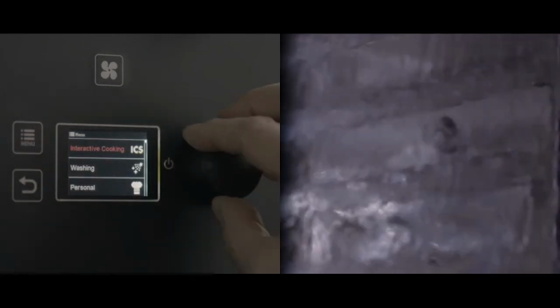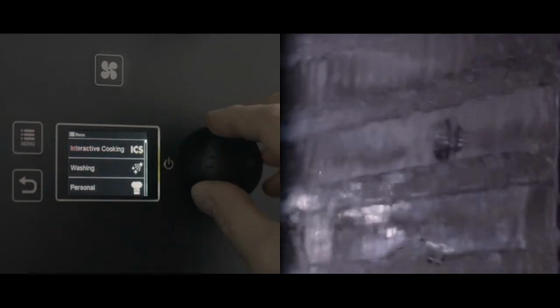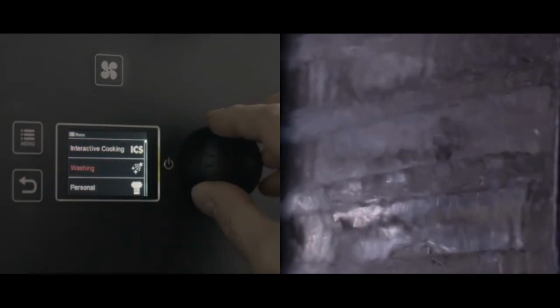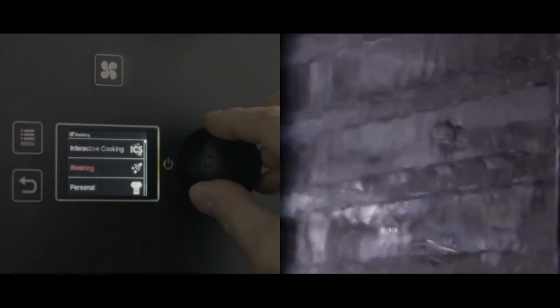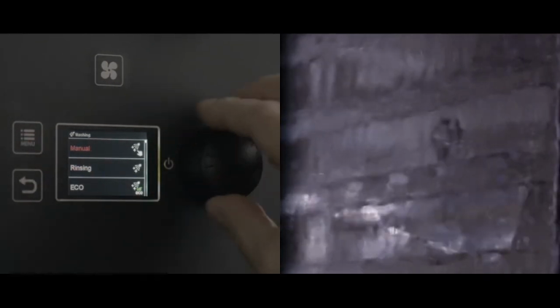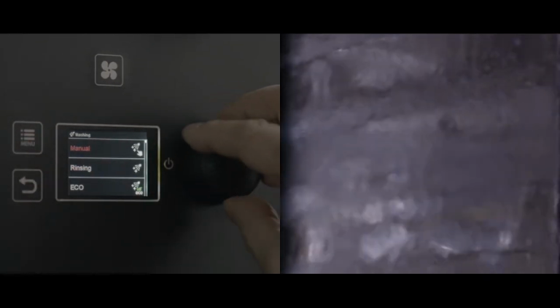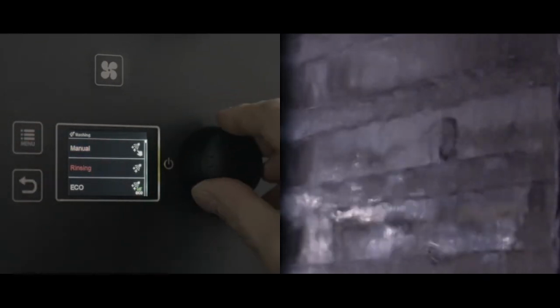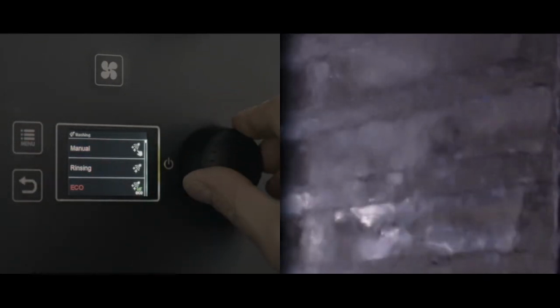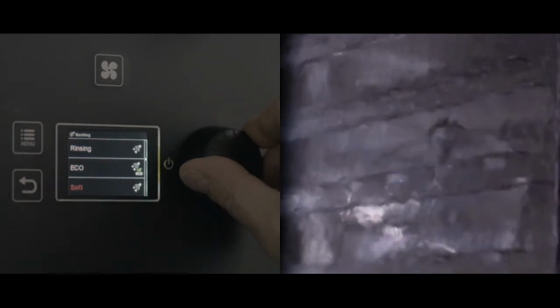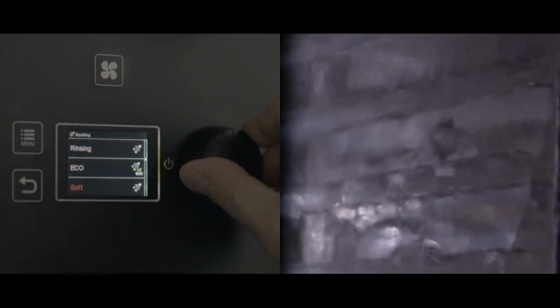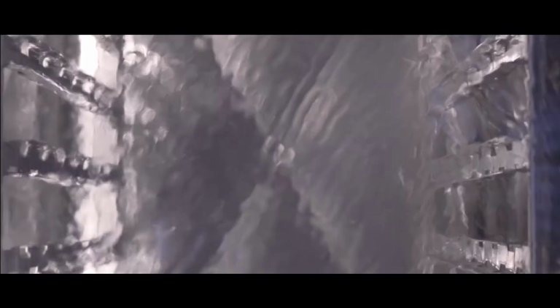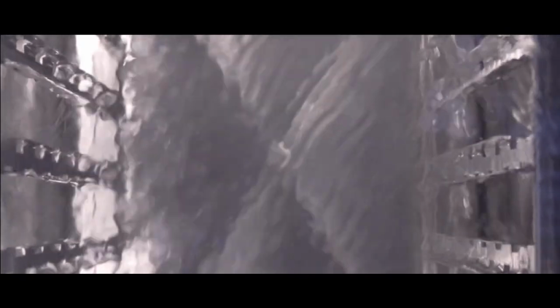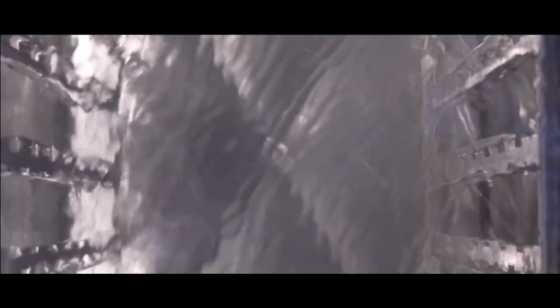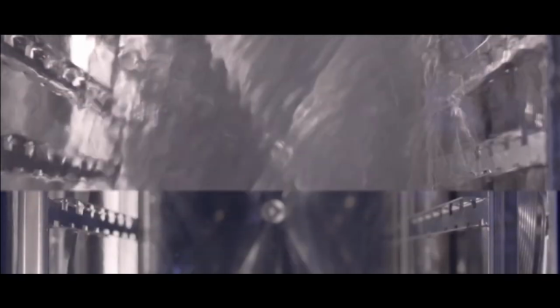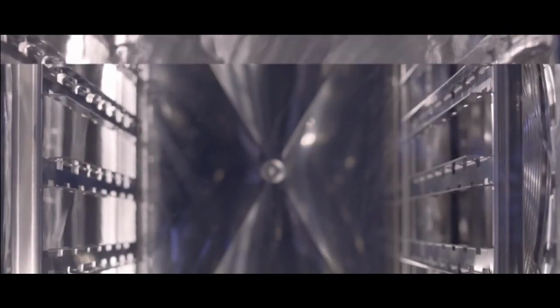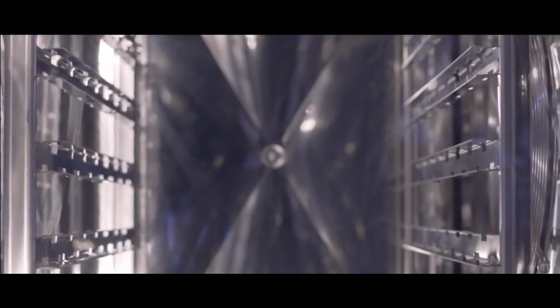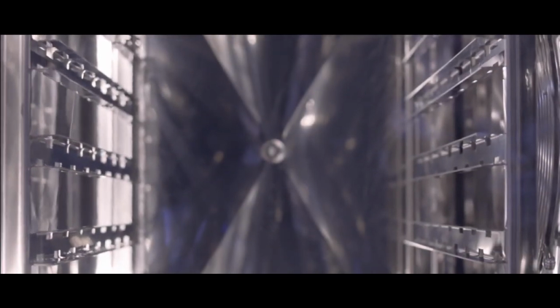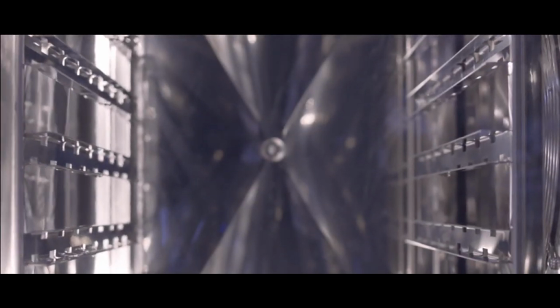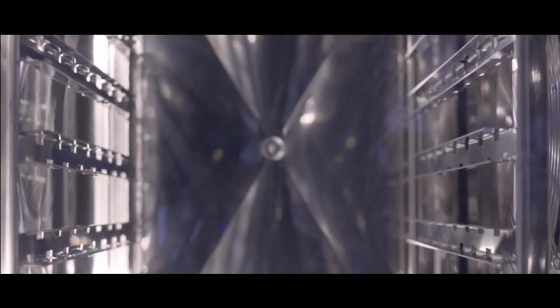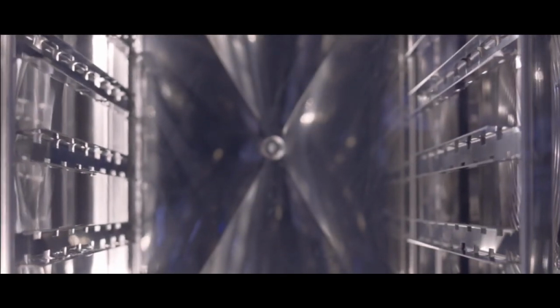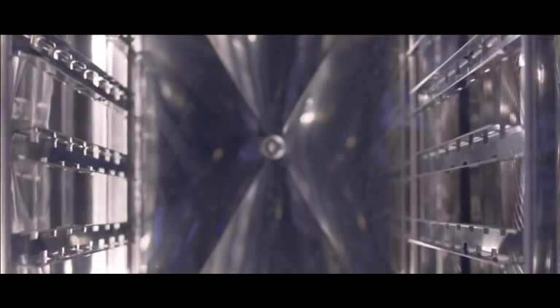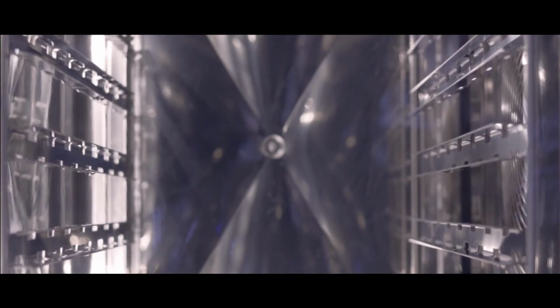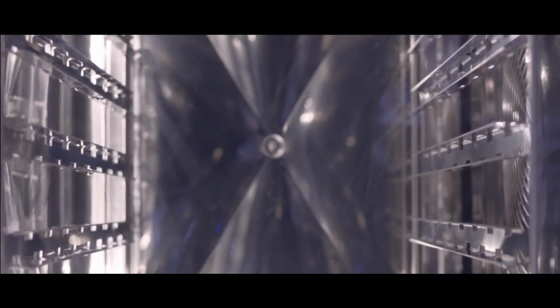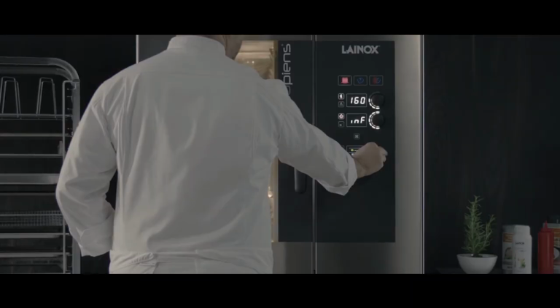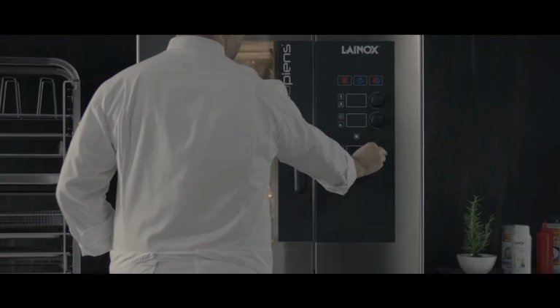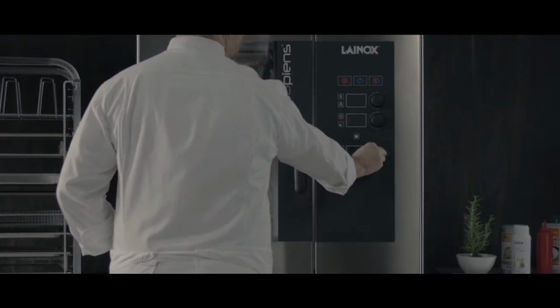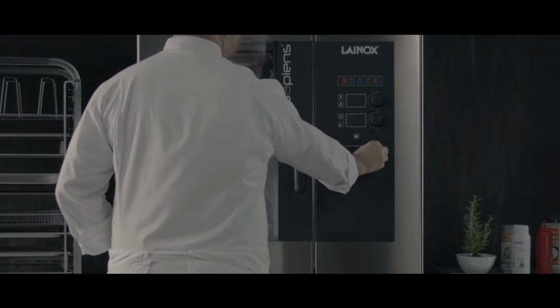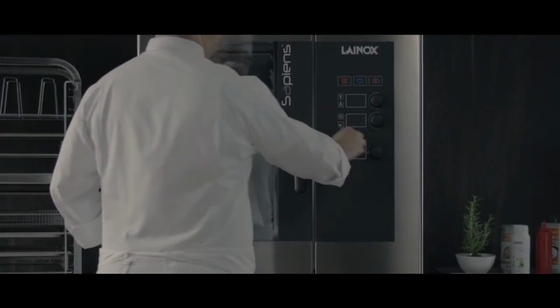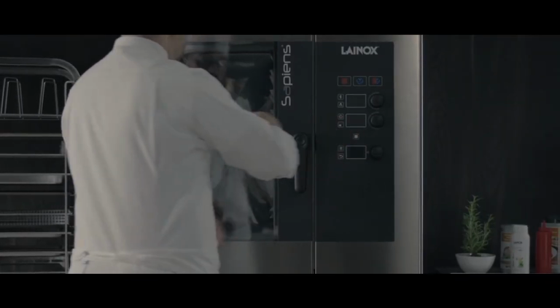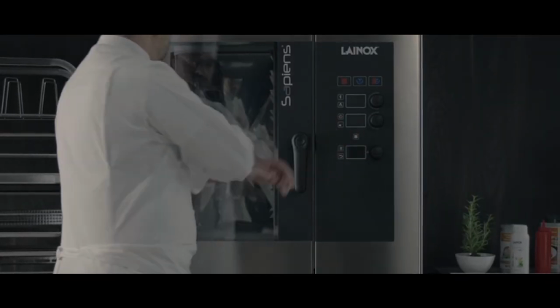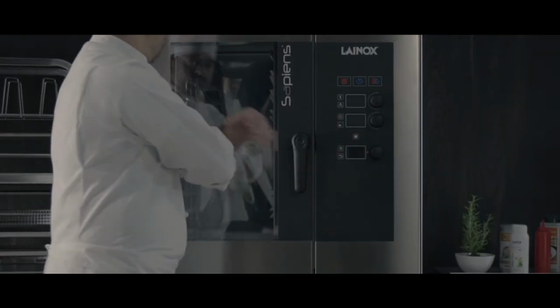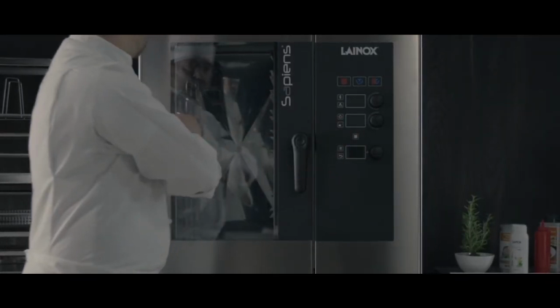When the service is over, all you have to do is effortlessly clean the oven and get it ready for the next round, with no manual work involved. Select the most suitable washing cycle and press start — all the rest will be taken care of by Sarpien's reloaded.